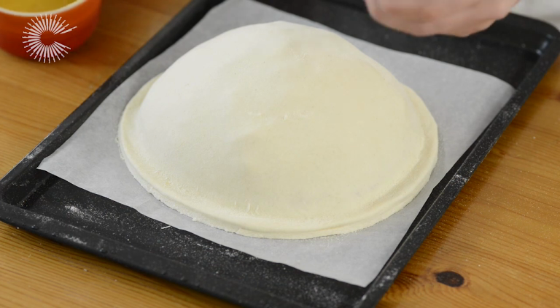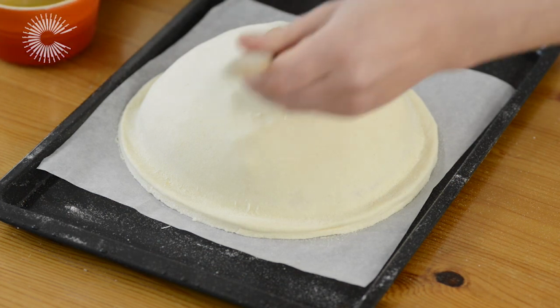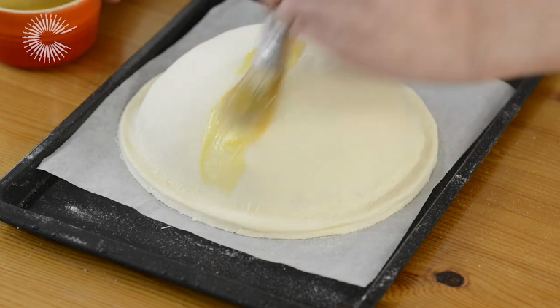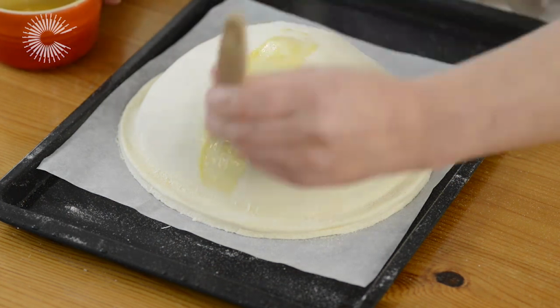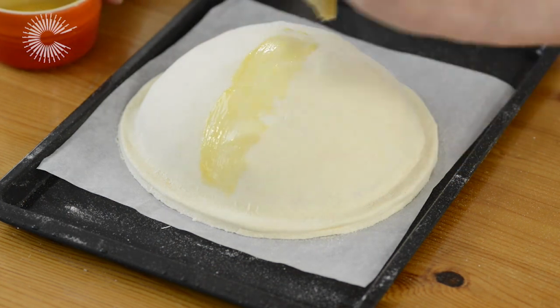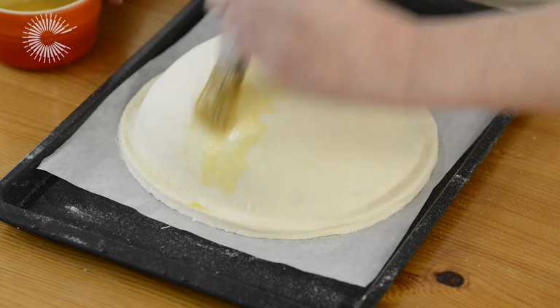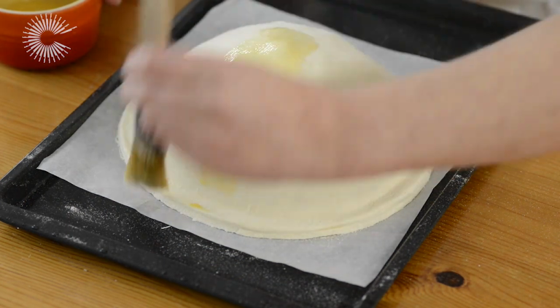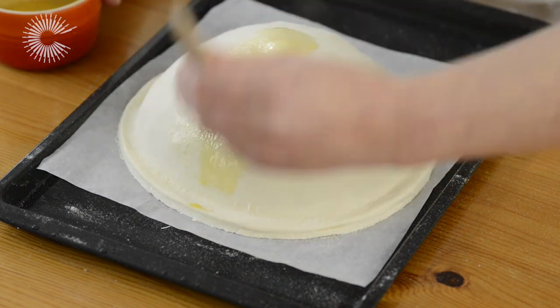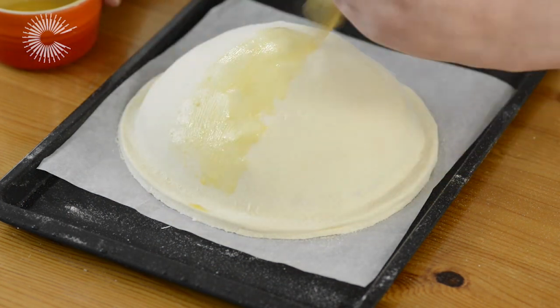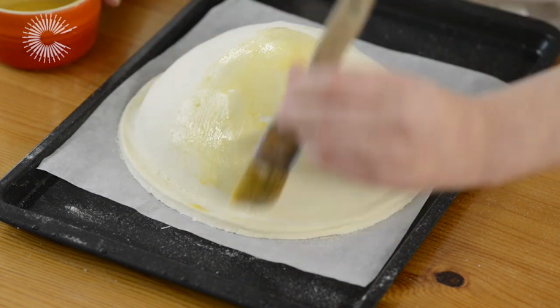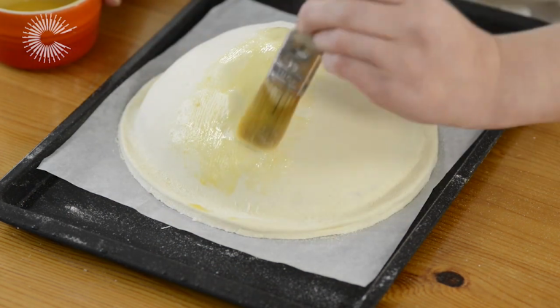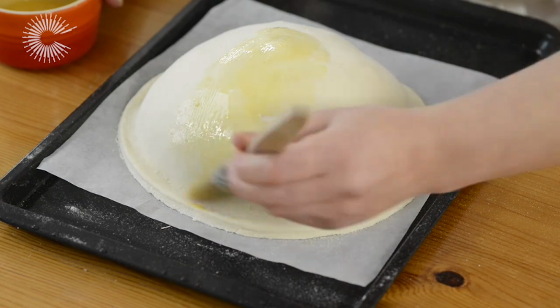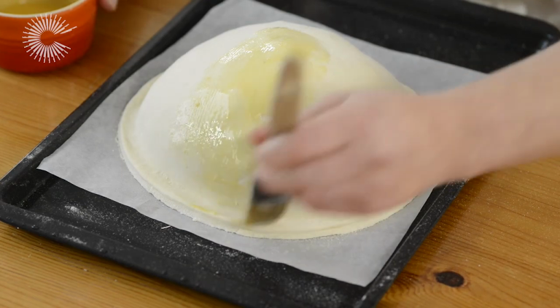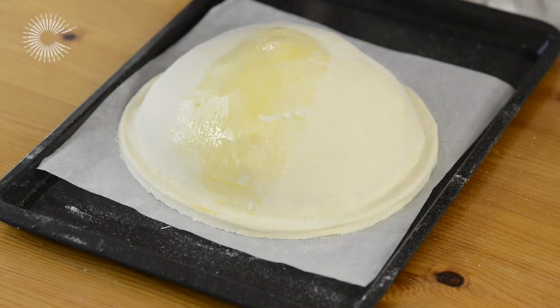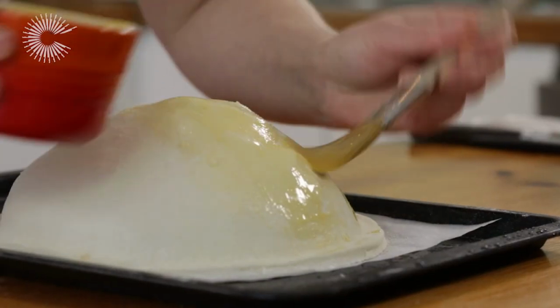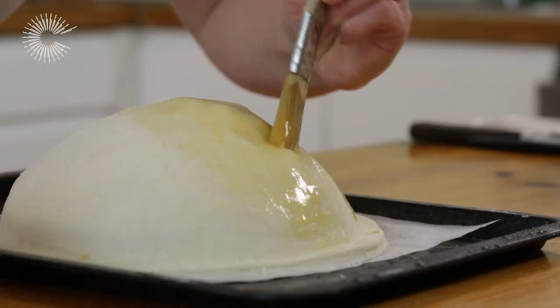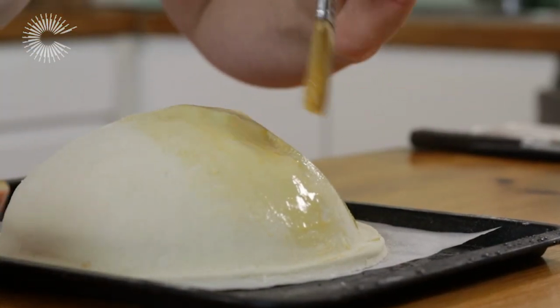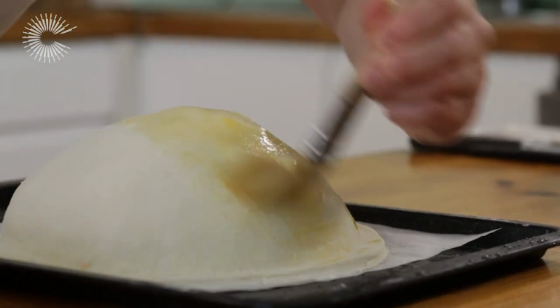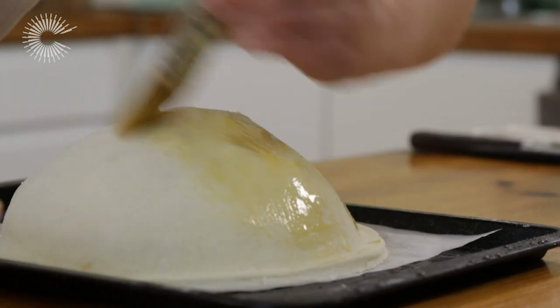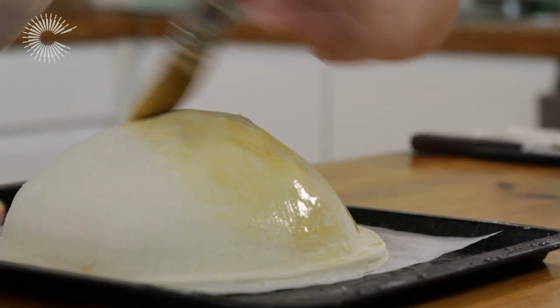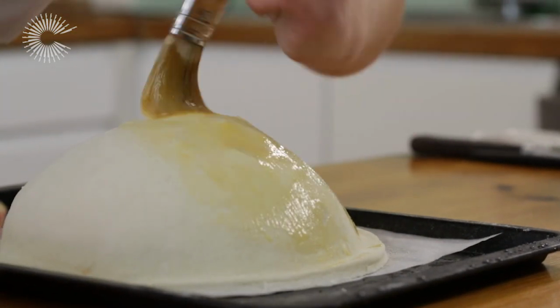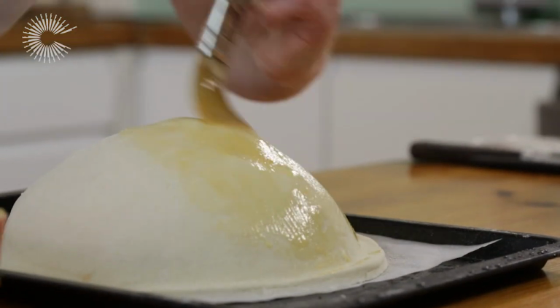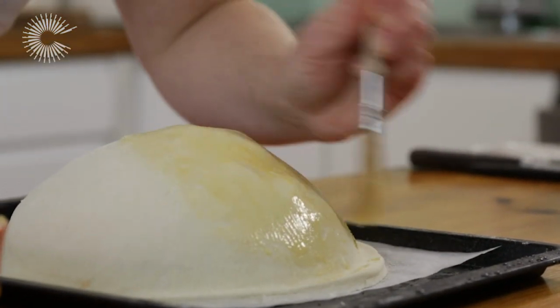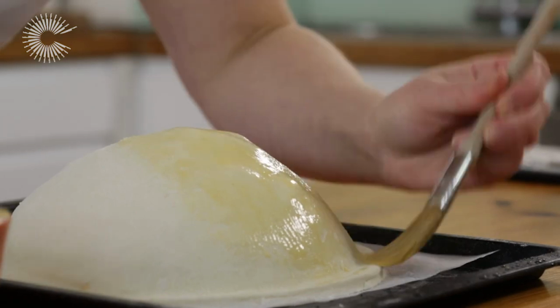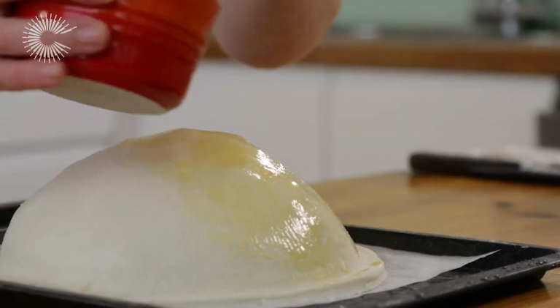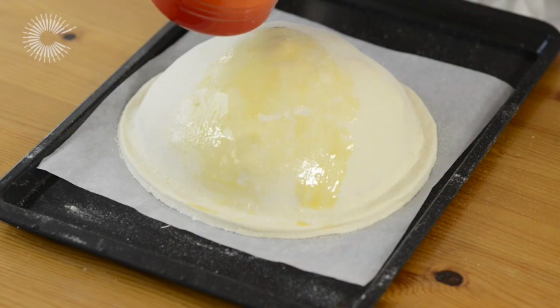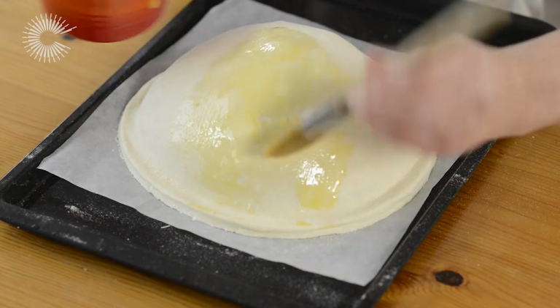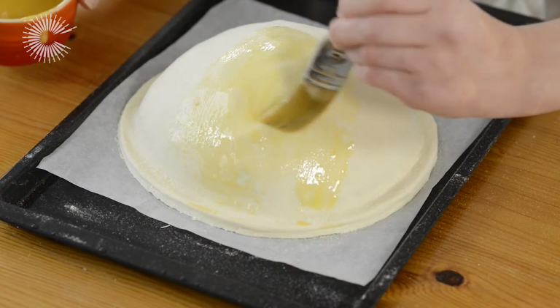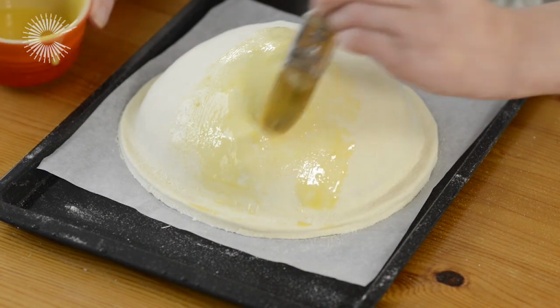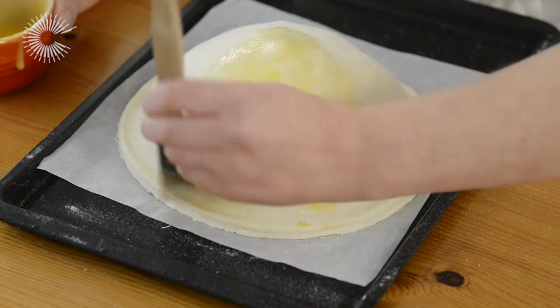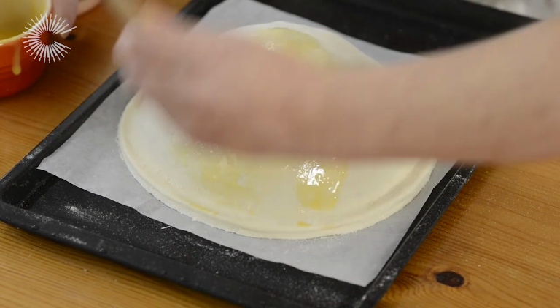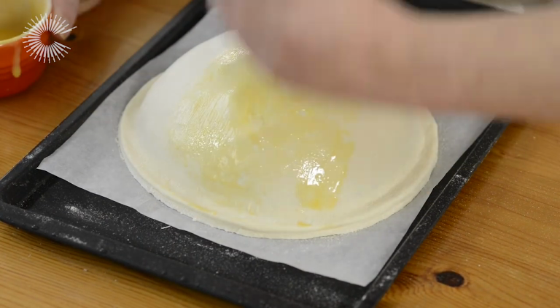After an hour, take the Pithivier out of the fridge and brush the lid with egg yolk, which will give you a lovely golden finish when it's baked. Only brush a little bit of yolk at a time and make sure the surface is evenly coated.